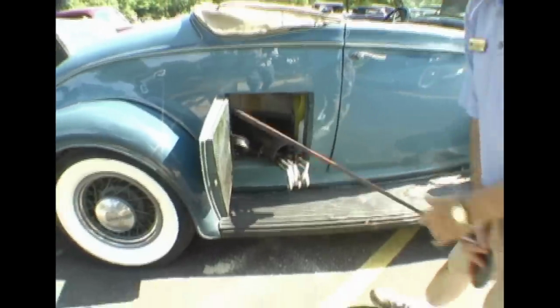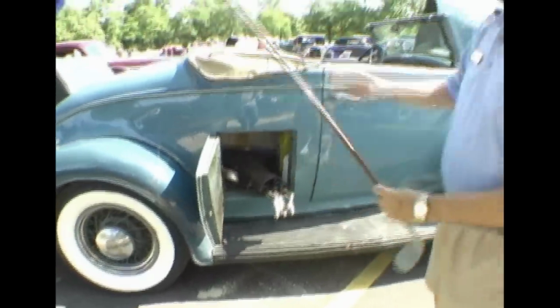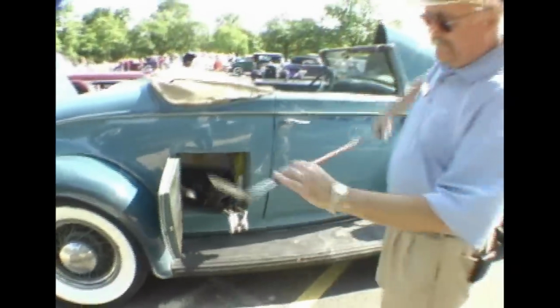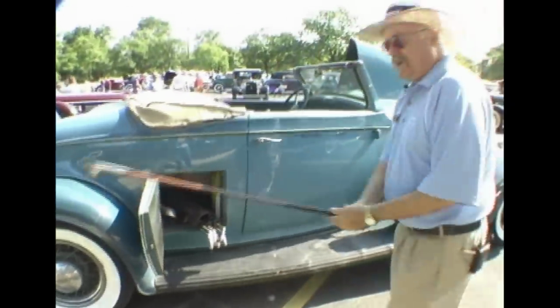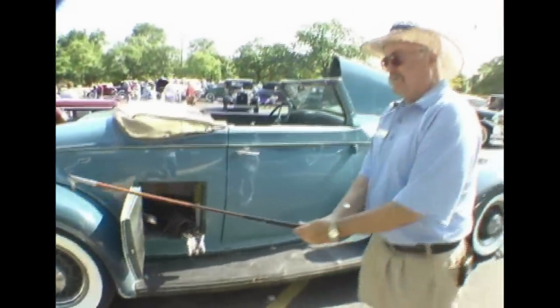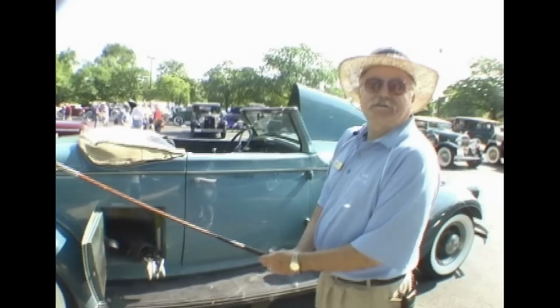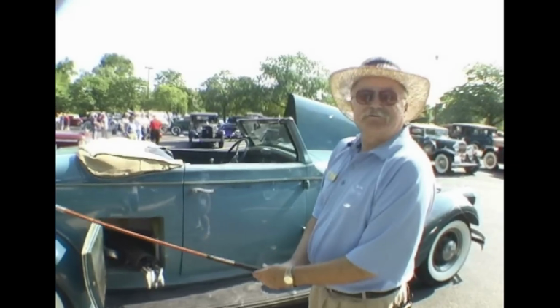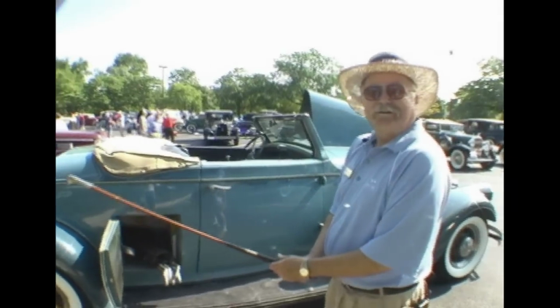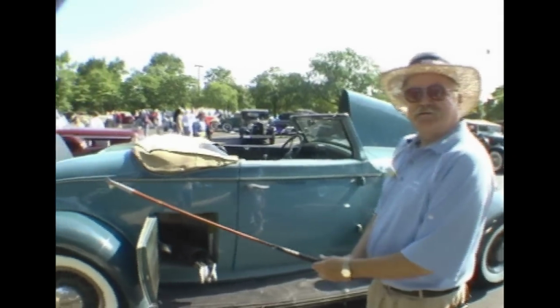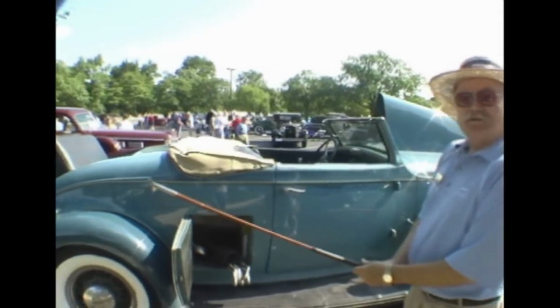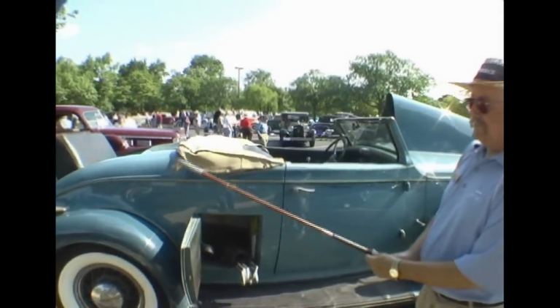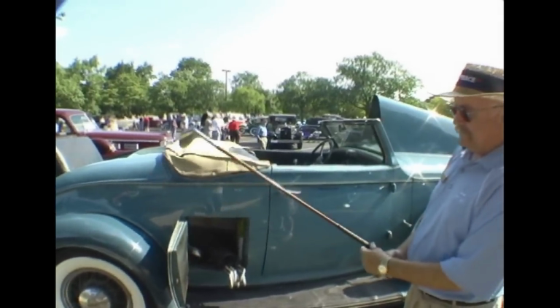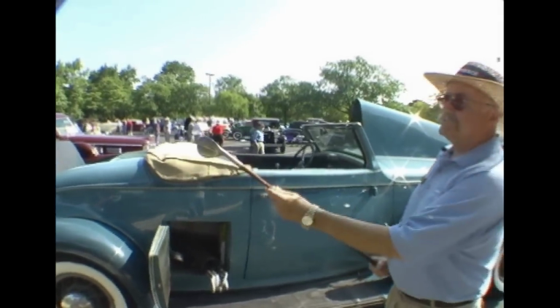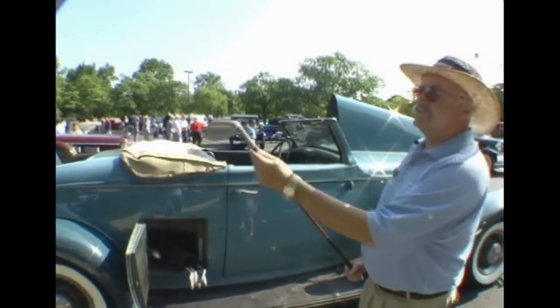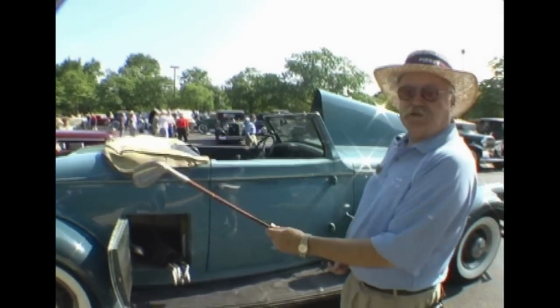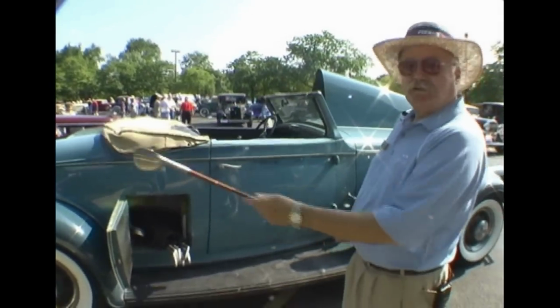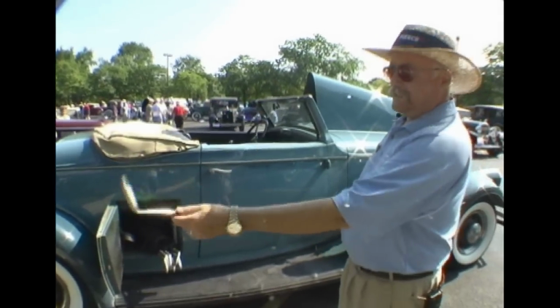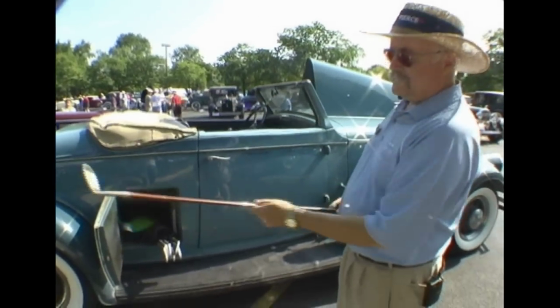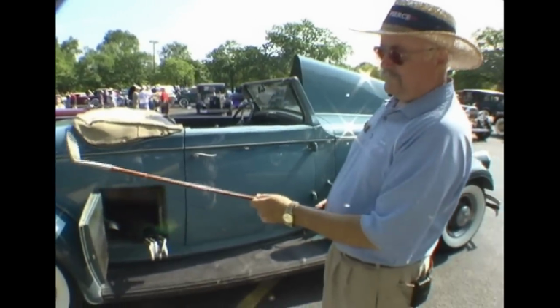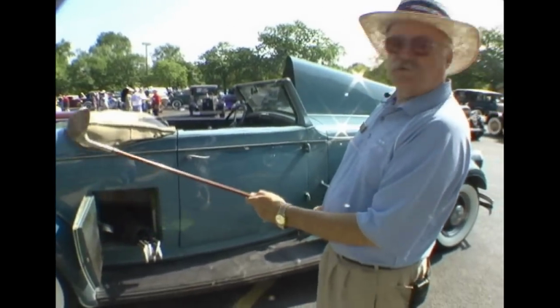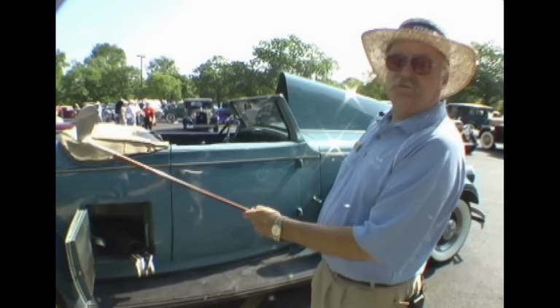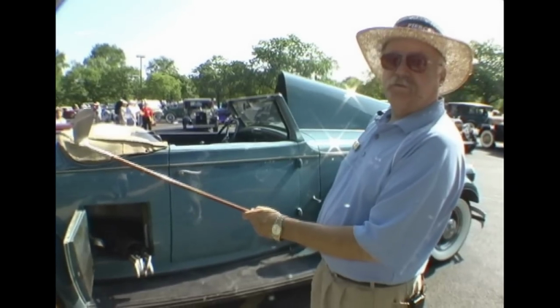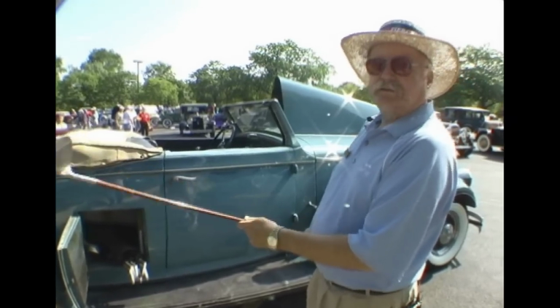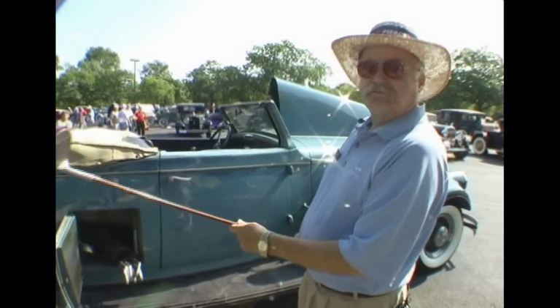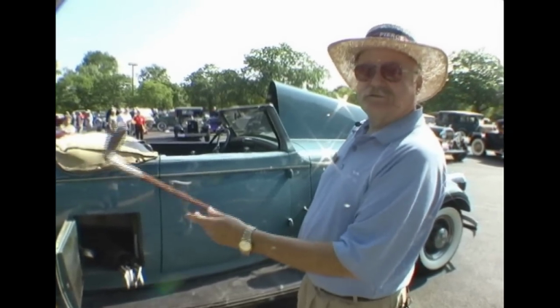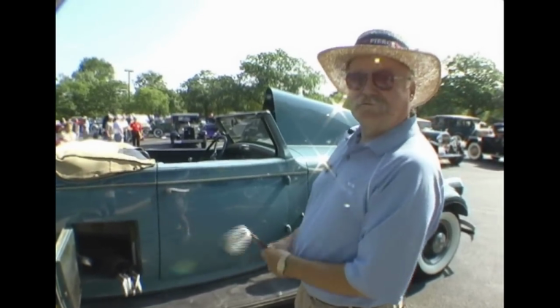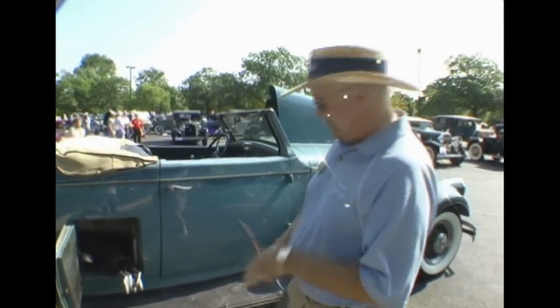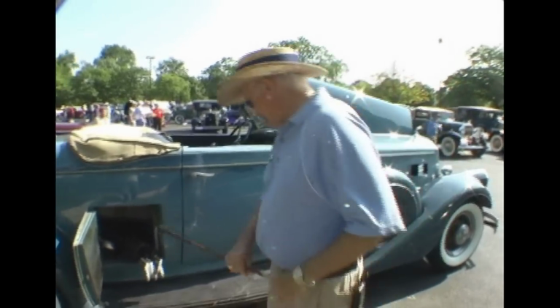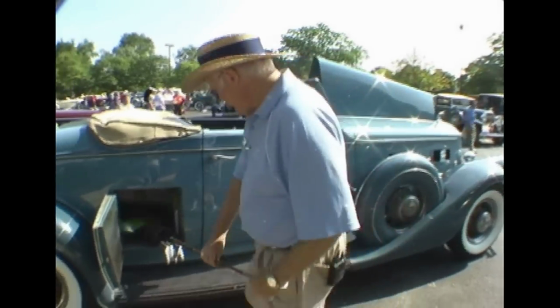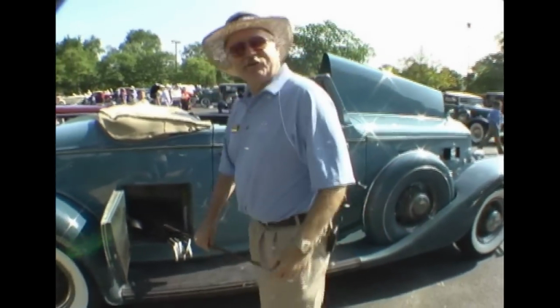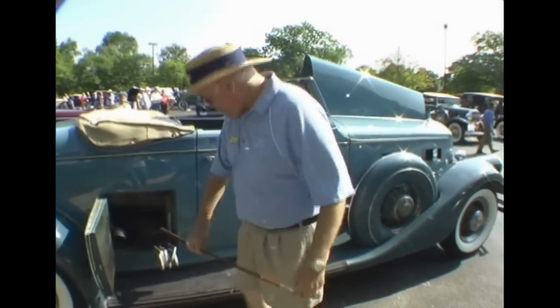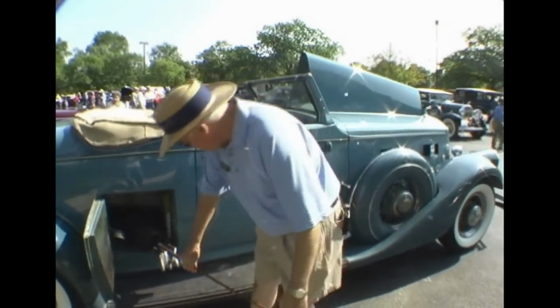And this is actually the hot setup for 1934. These clubs actually look like they're wood, but they're not — they're metal shafts with a special plastic wood grain coating on them. And these are 1934 vintage clubs, so they go right with the car at show time.